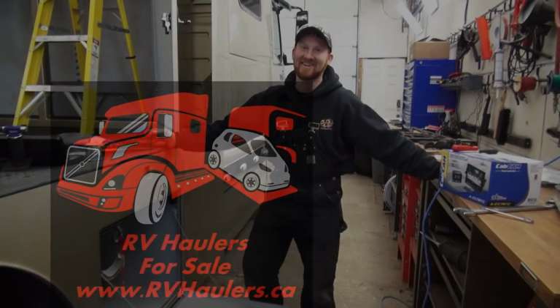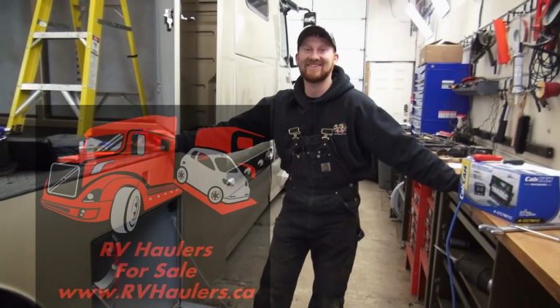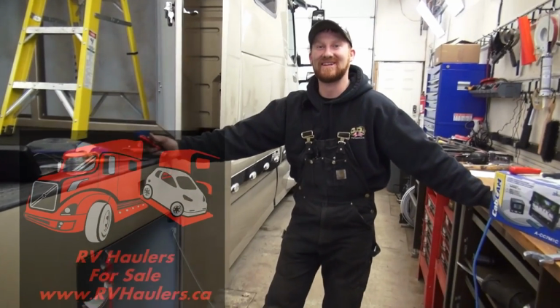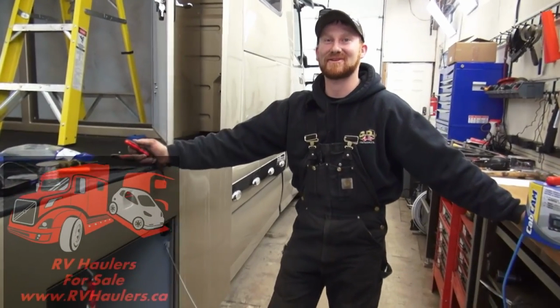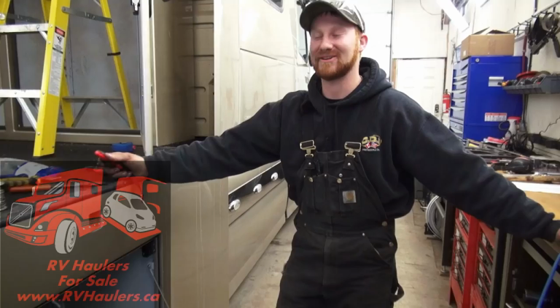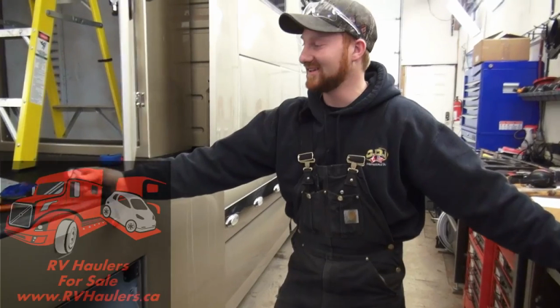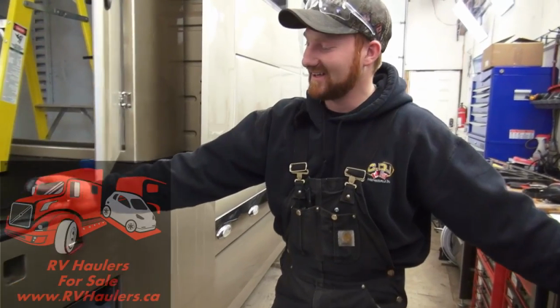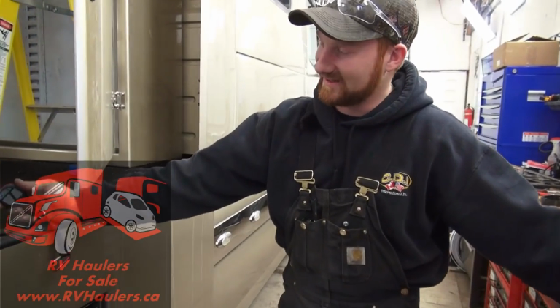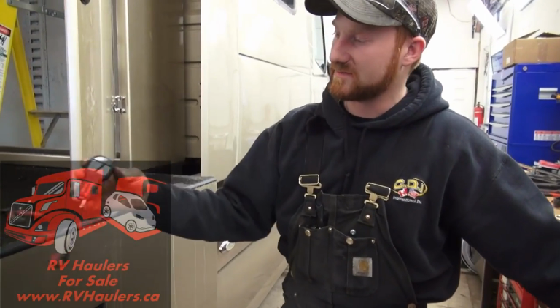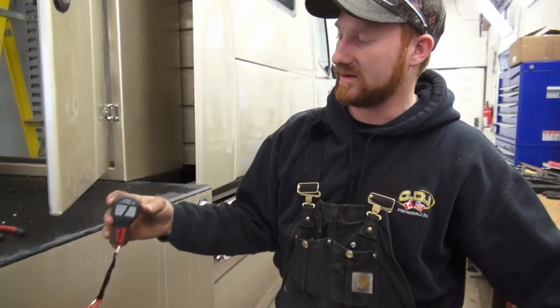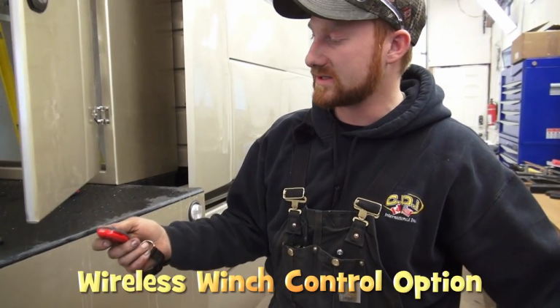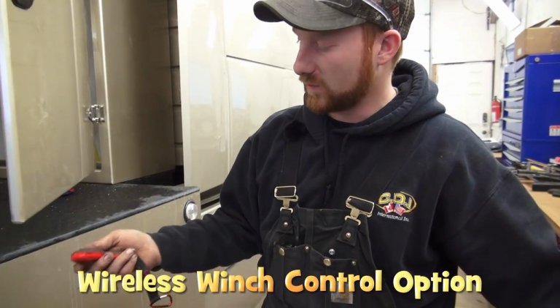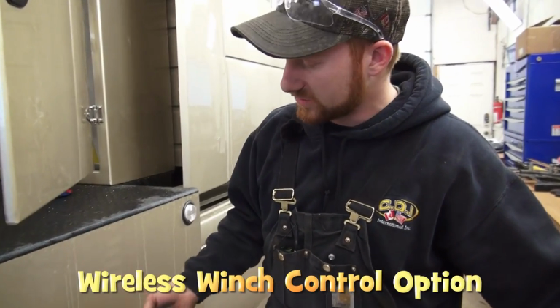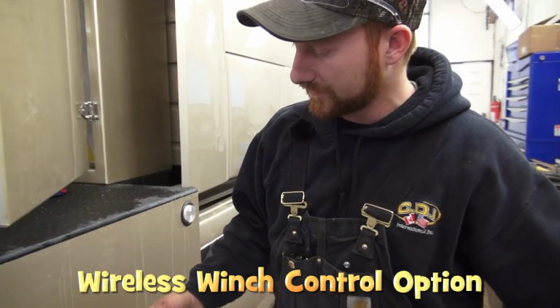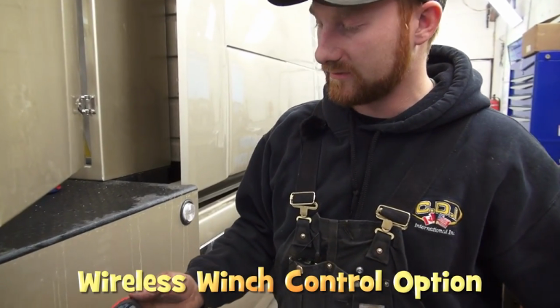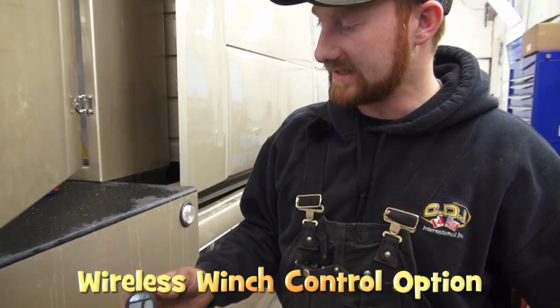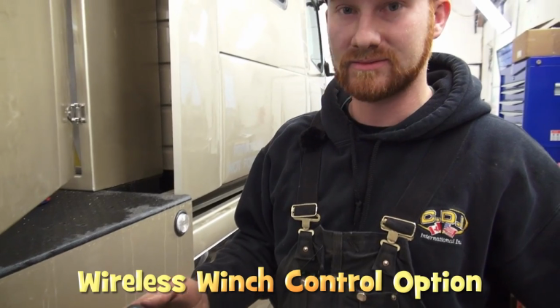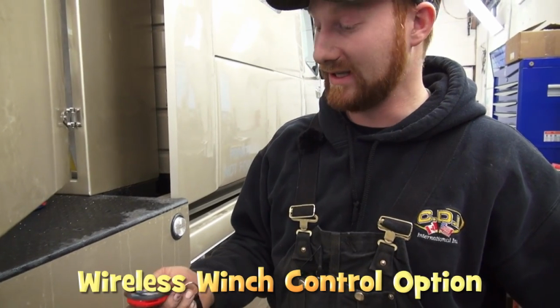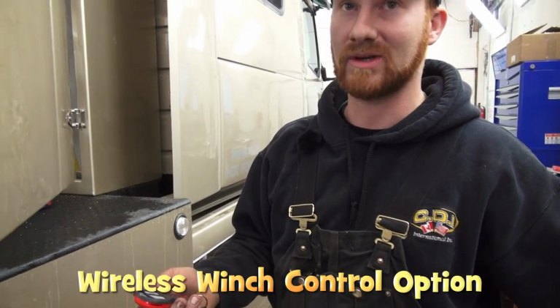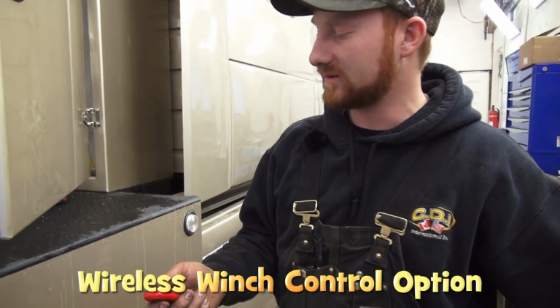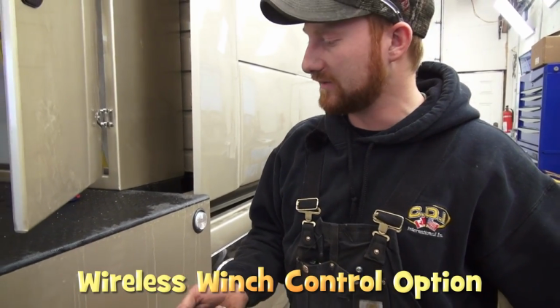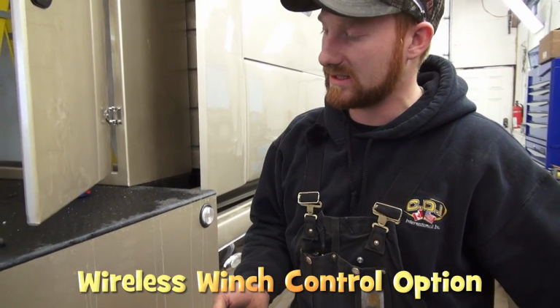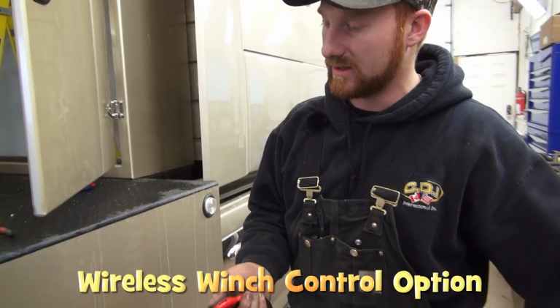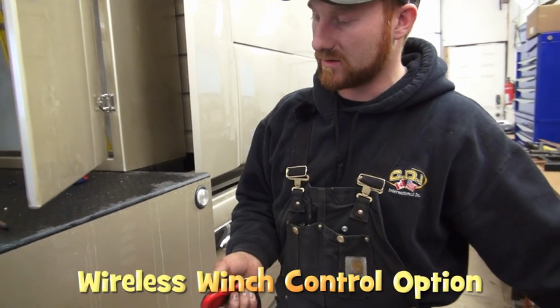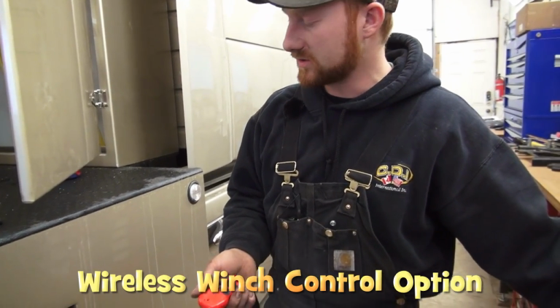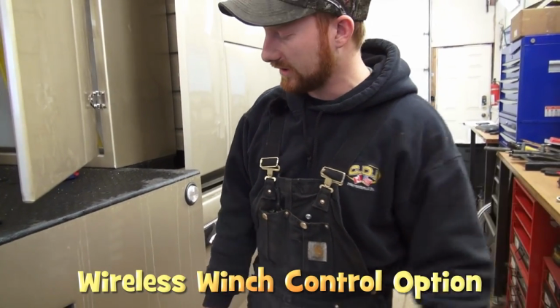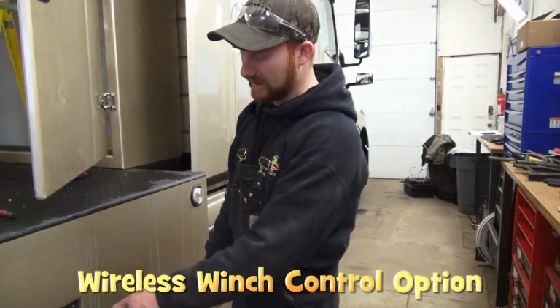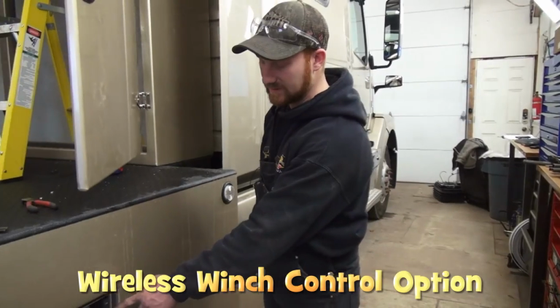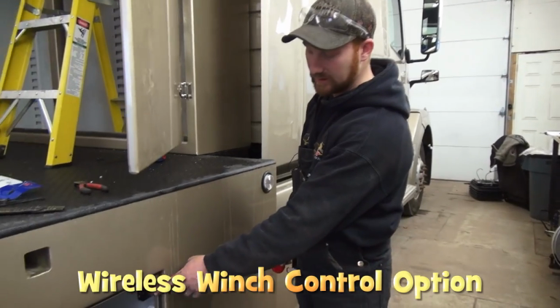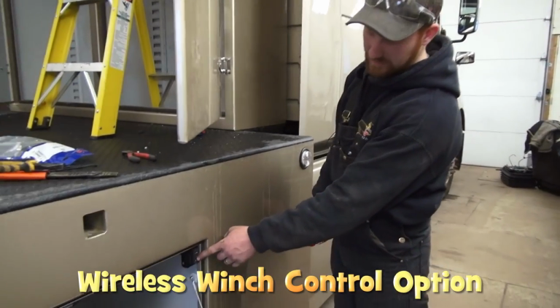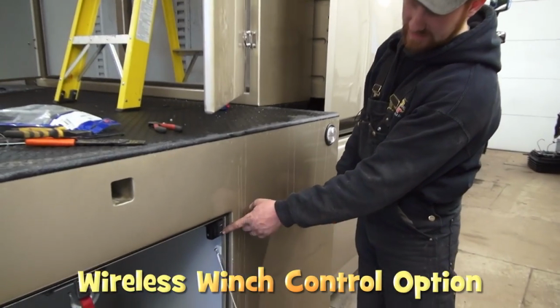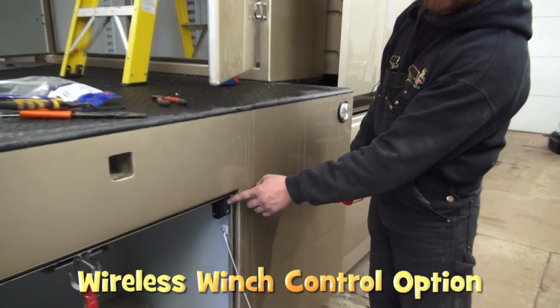I'm Nate from RV Haulers. I just installed a wireless winch control — fairly simple. It's totally worth it; it totally eliminates the corded winch control. You also have this standard corded one here, which comes on all of them.